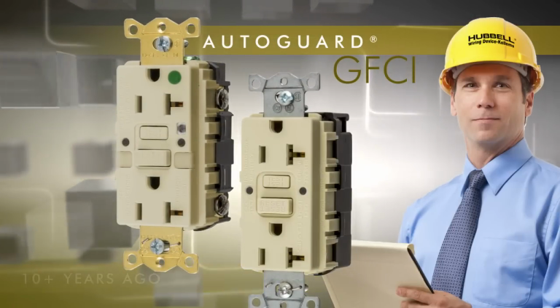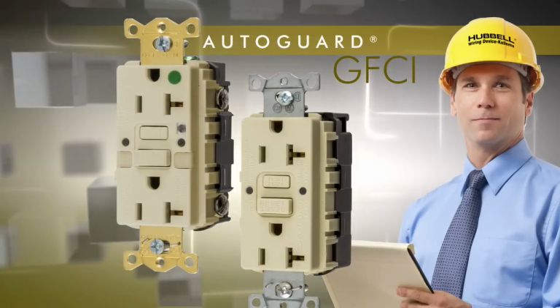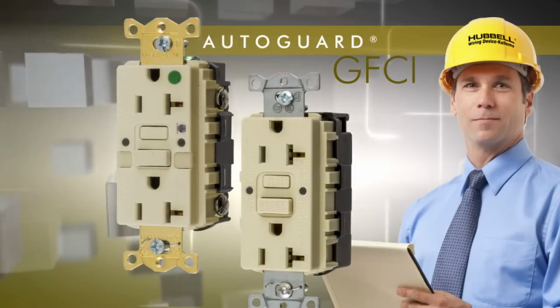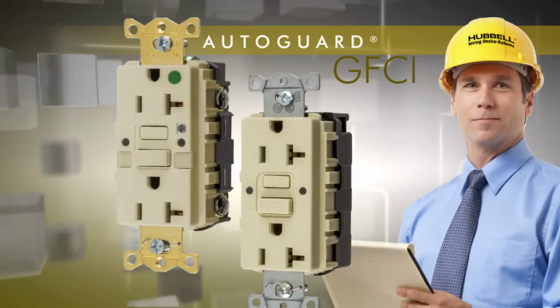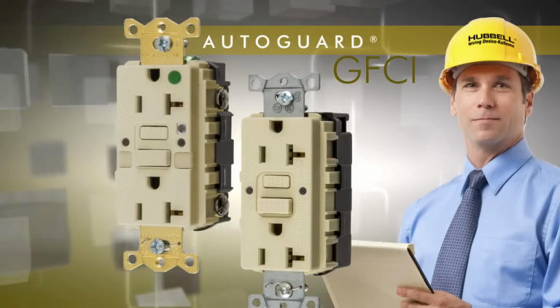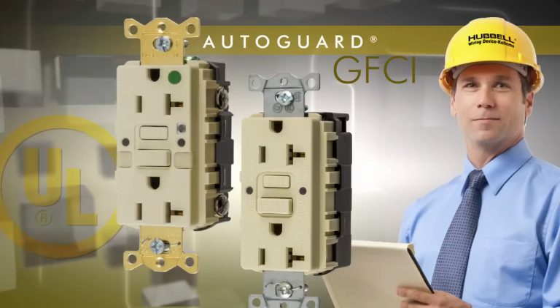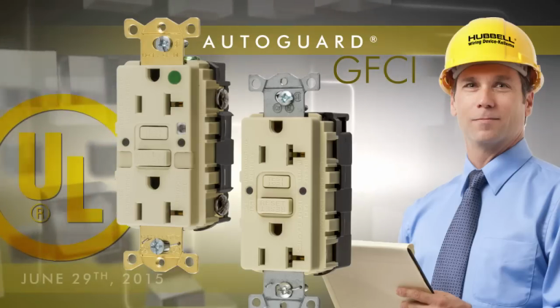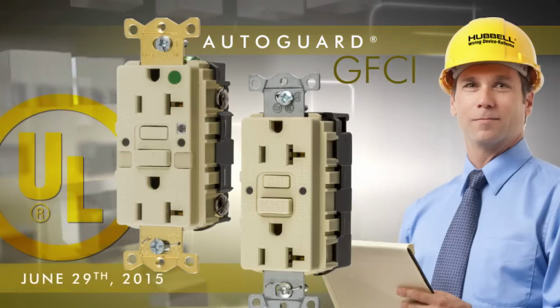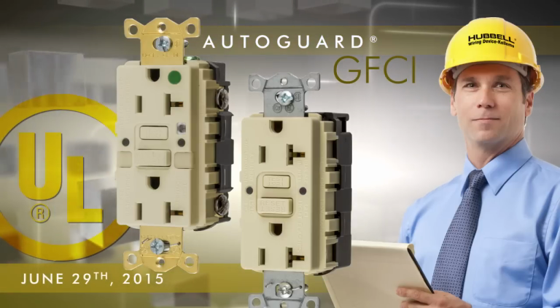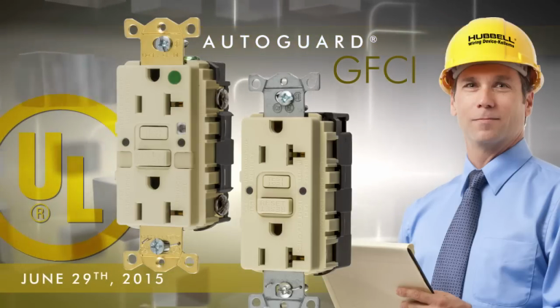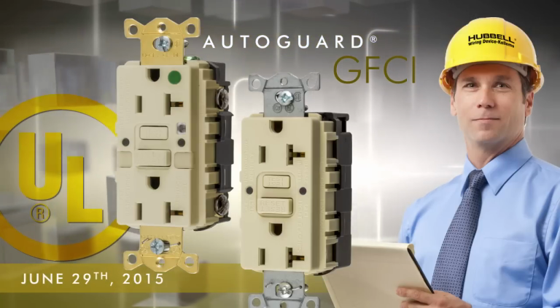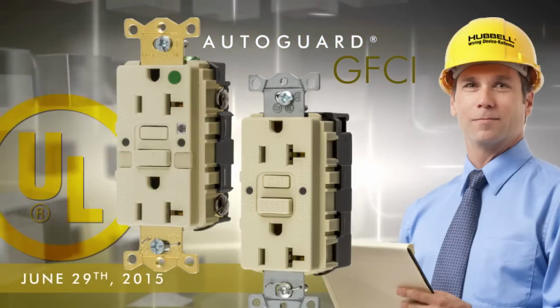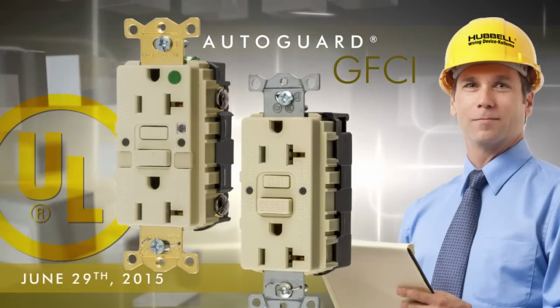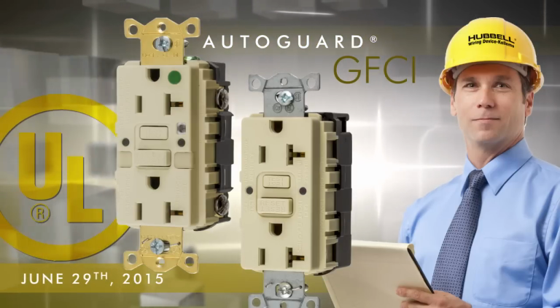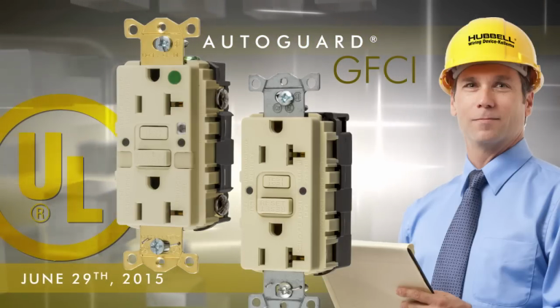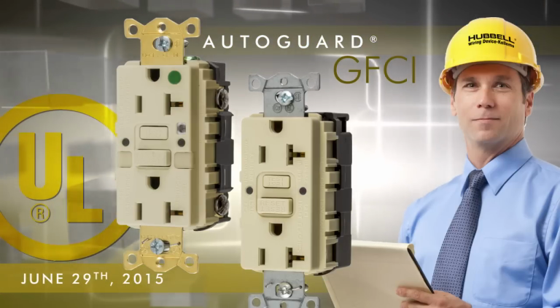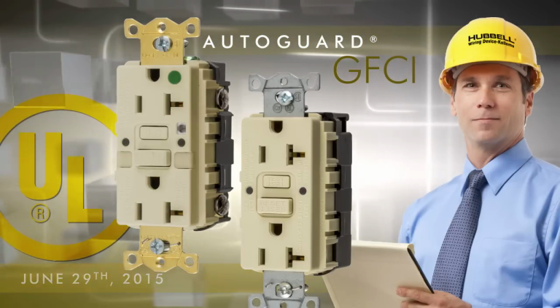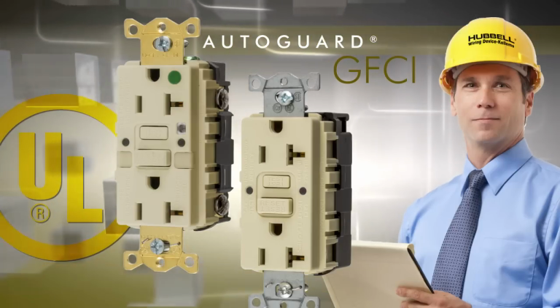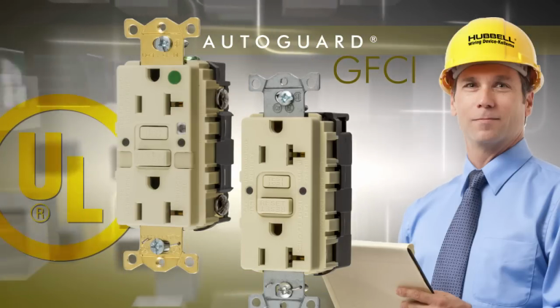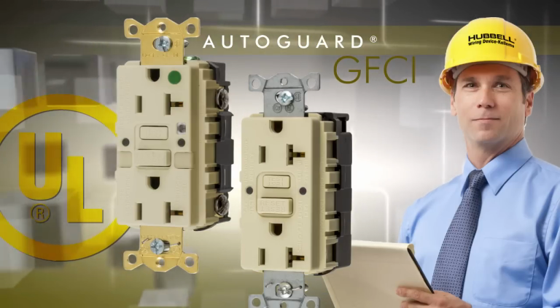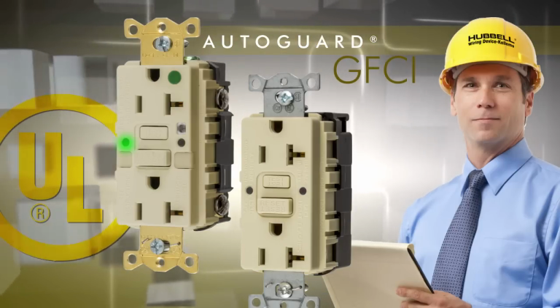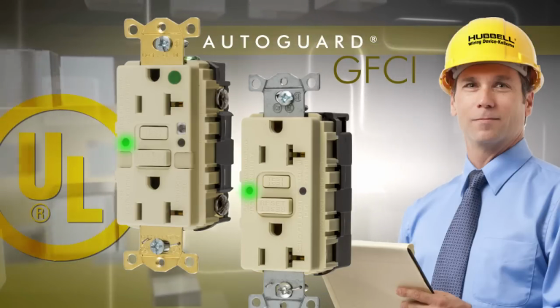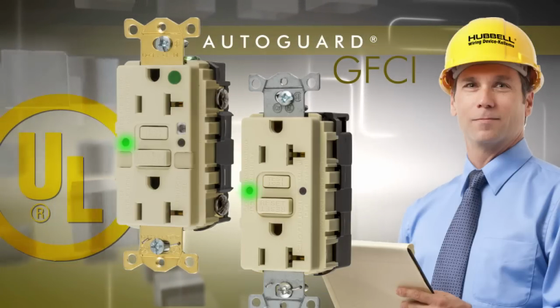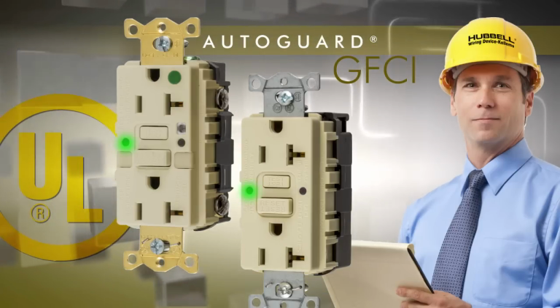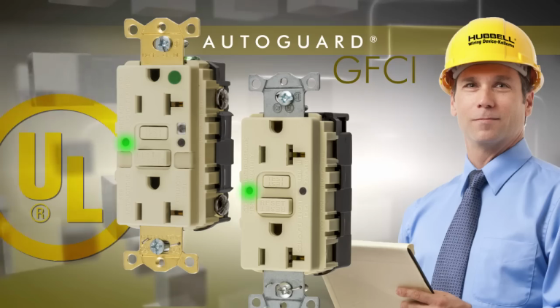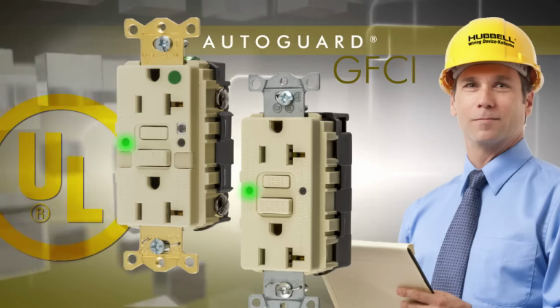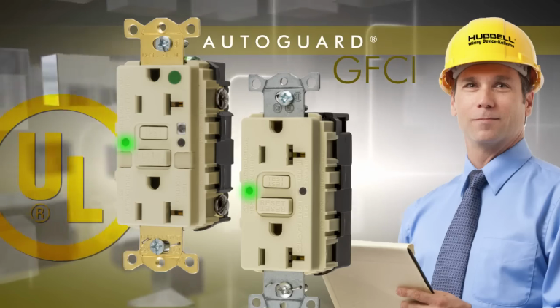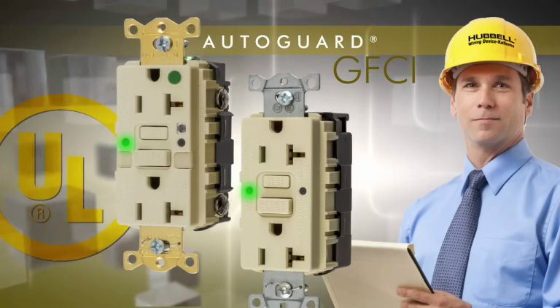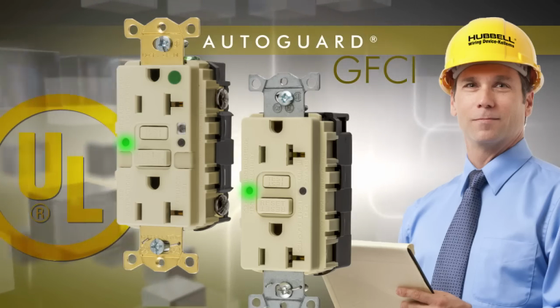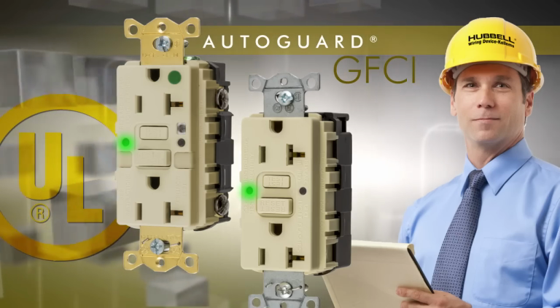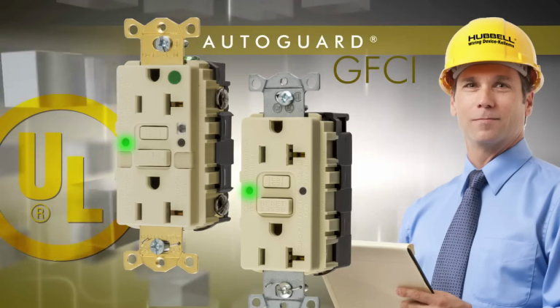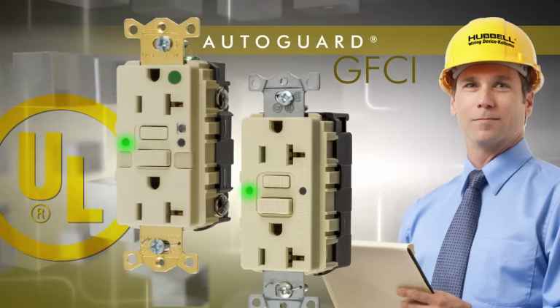The industry is now following suit. As of June 29, 2015, UL will require self-test monitoring capabilities on all ground fault circuit interrupter receptacles.